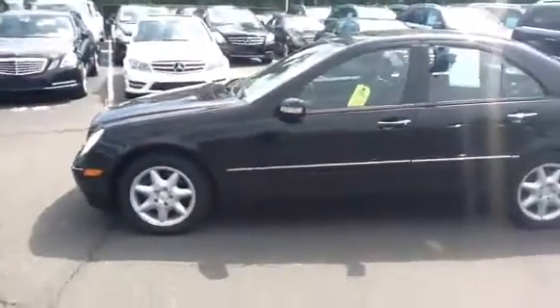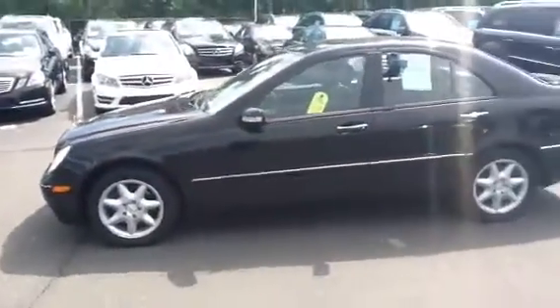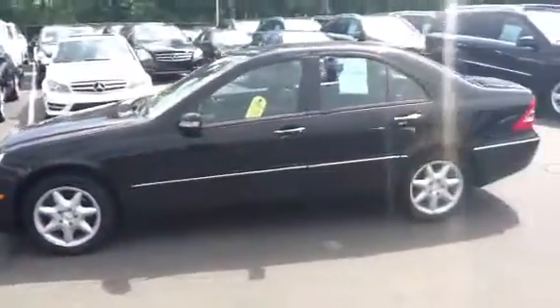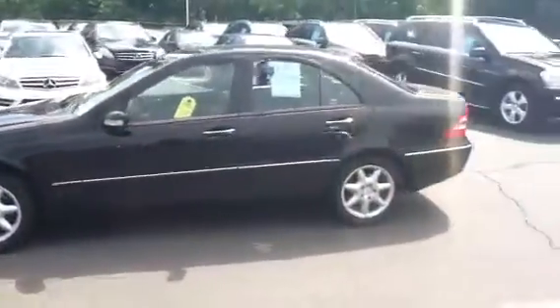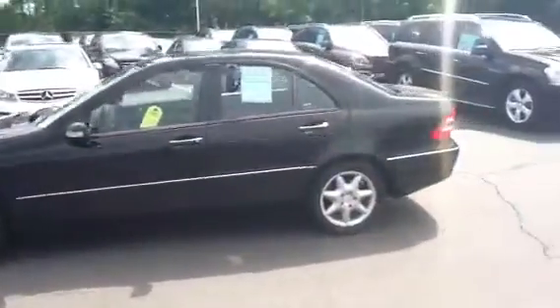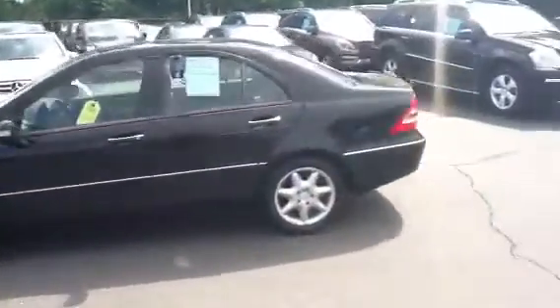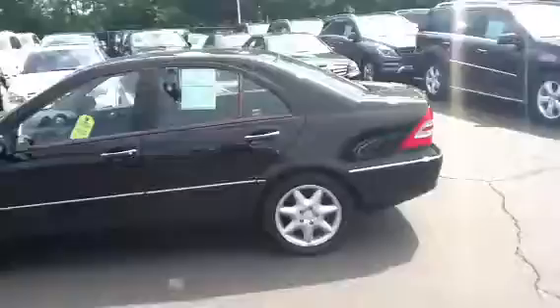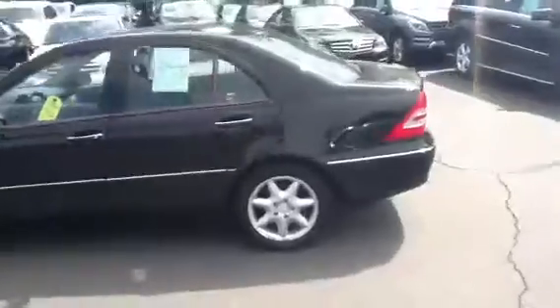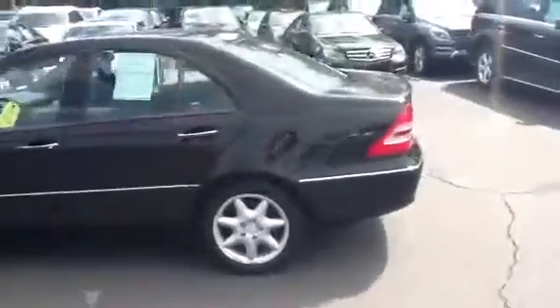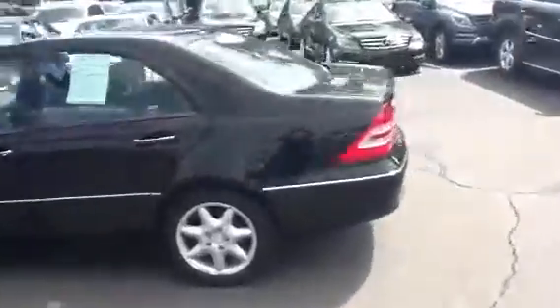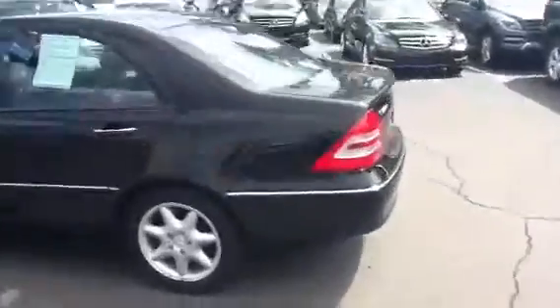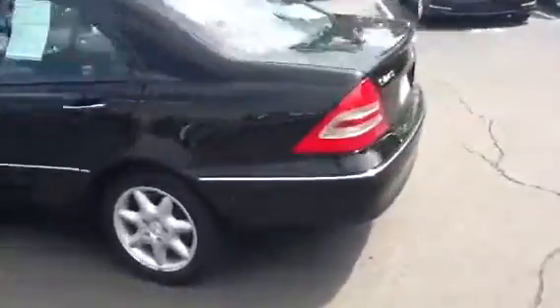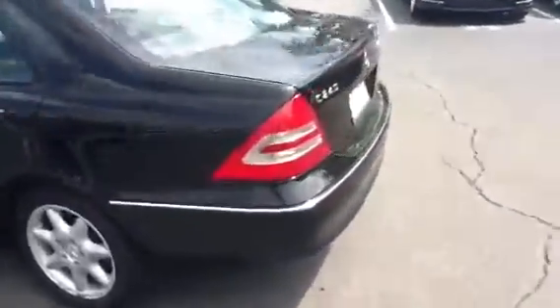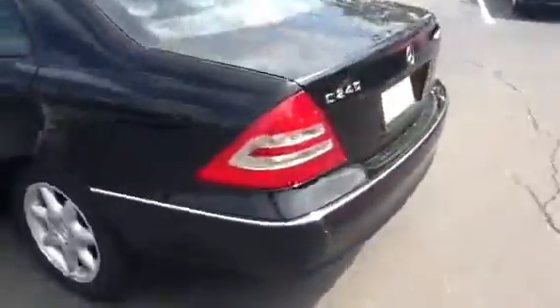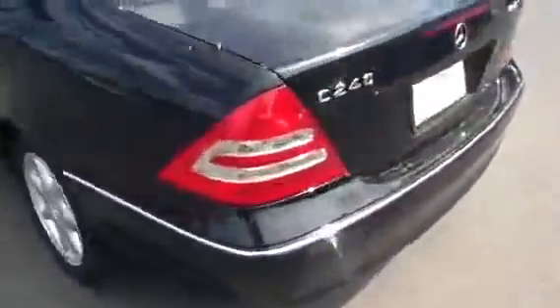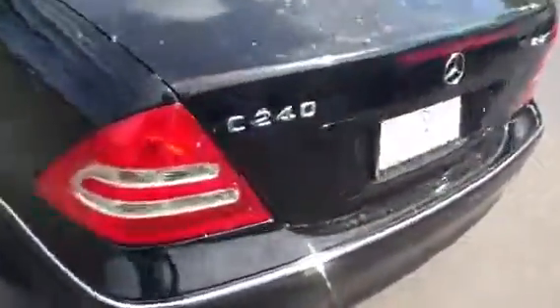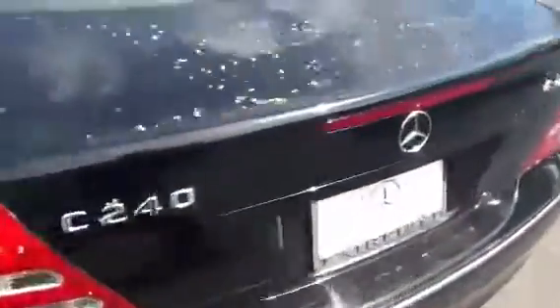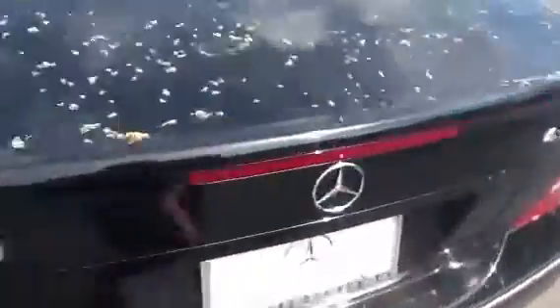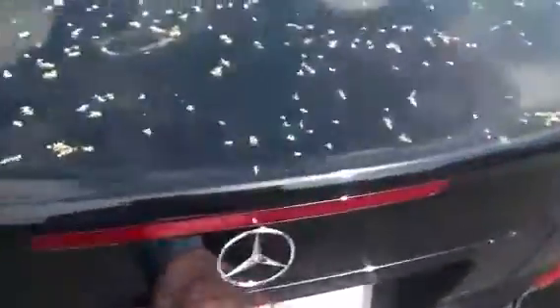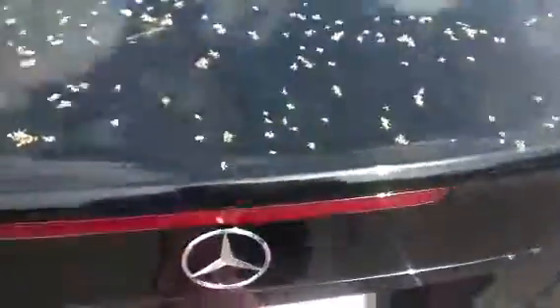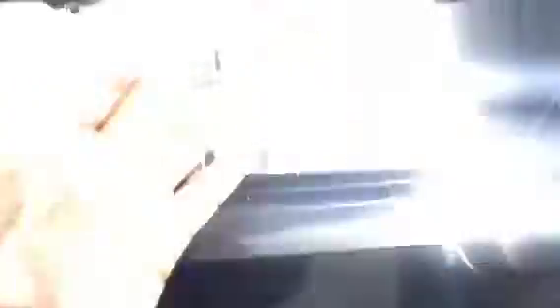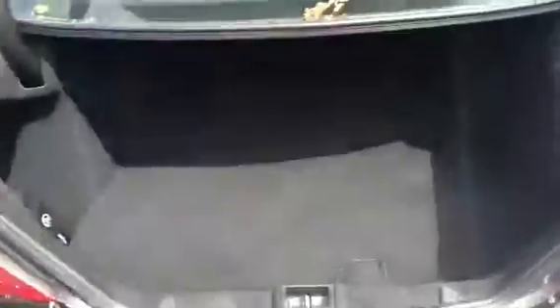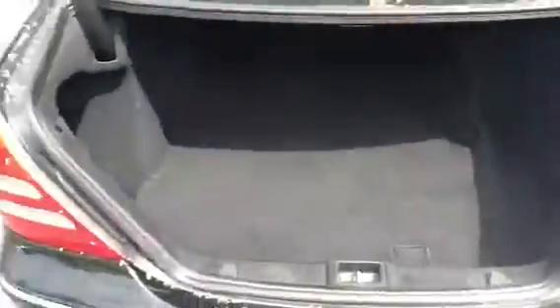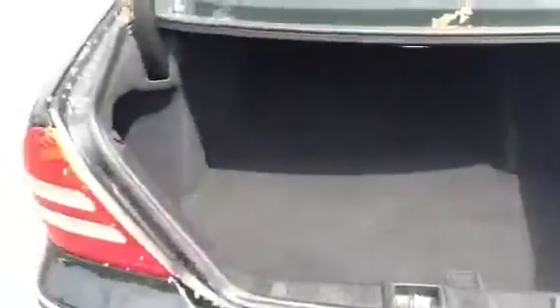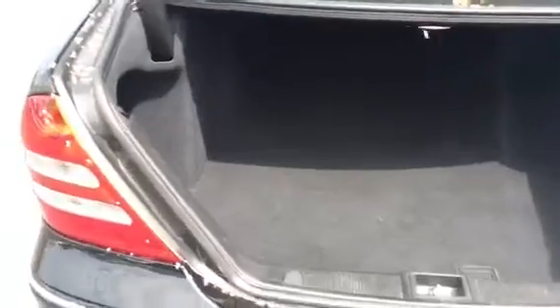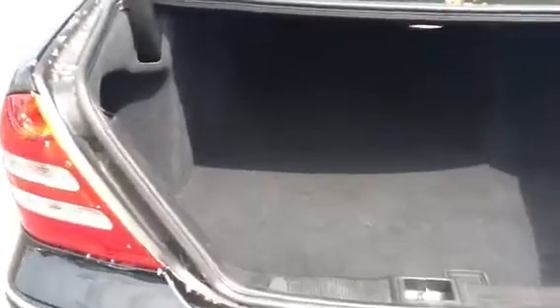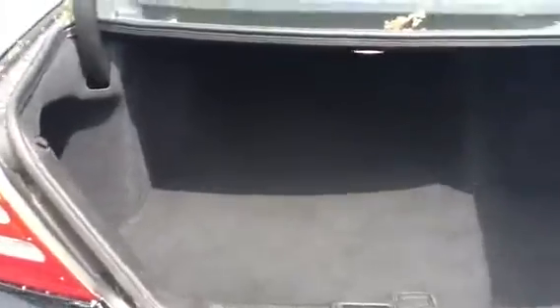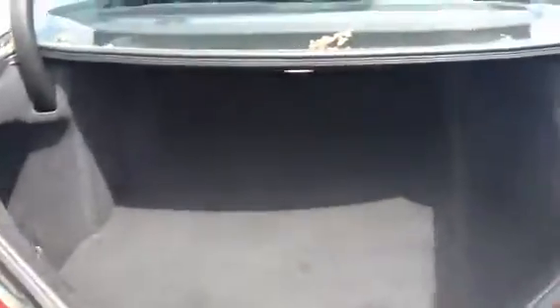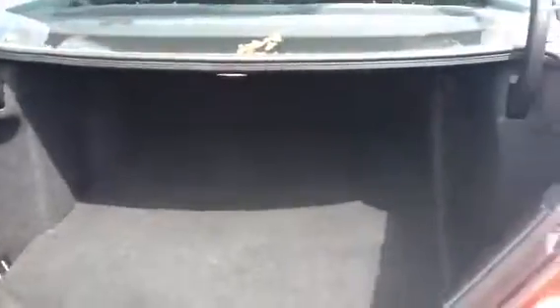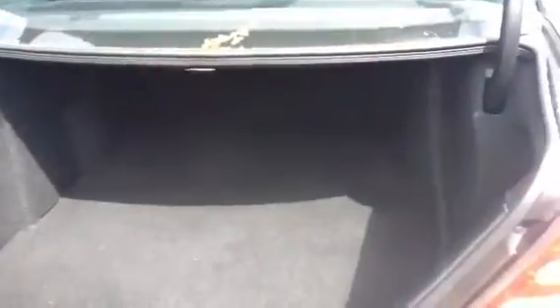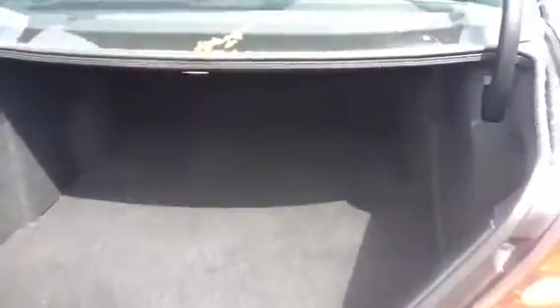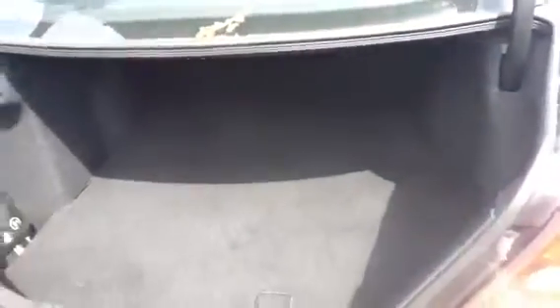Coming around to the back, we'll take a peek in the trunk. You can see very clean as well, very well maintained.